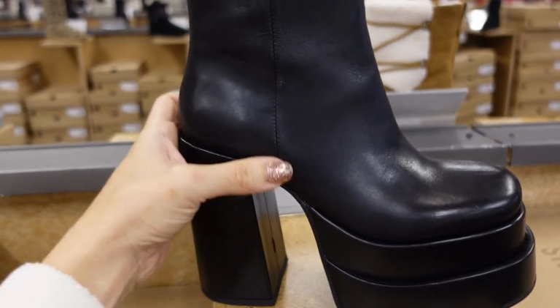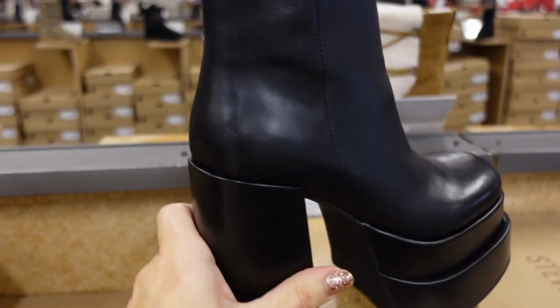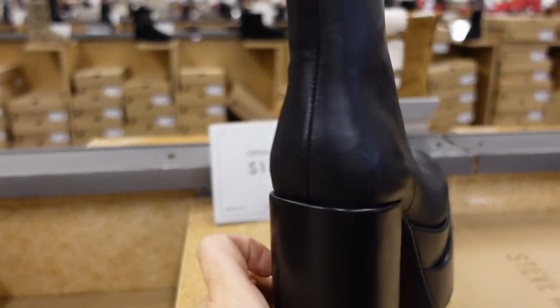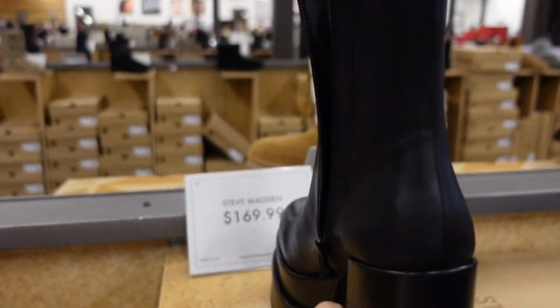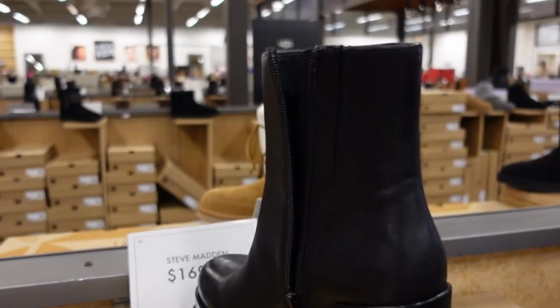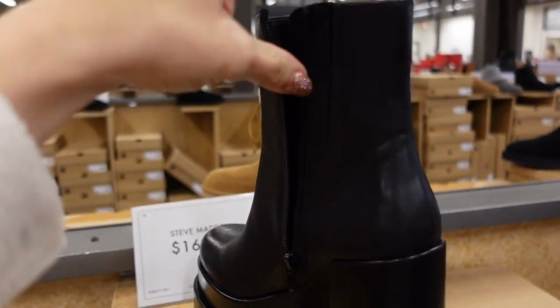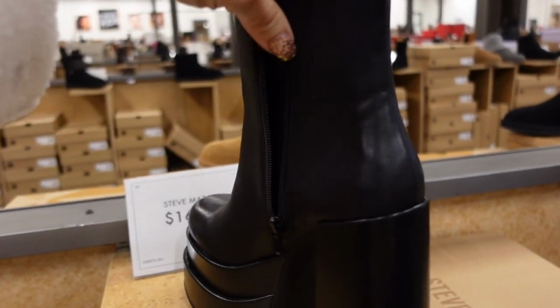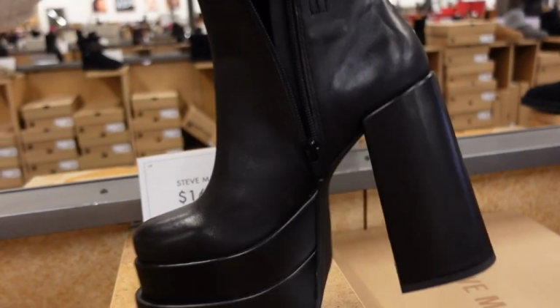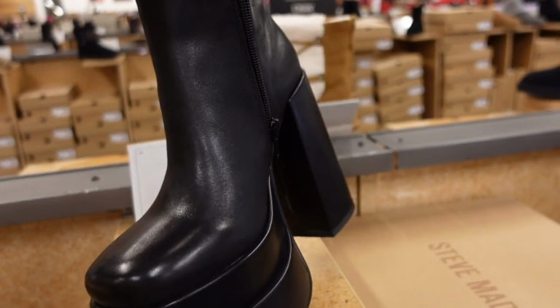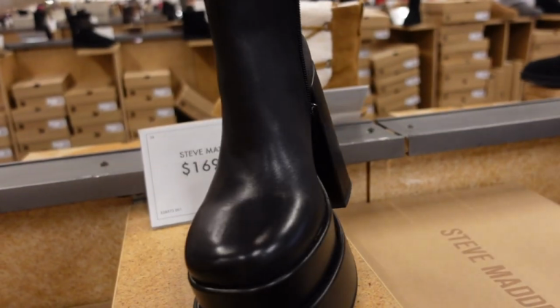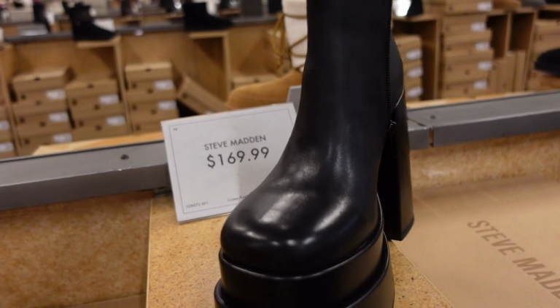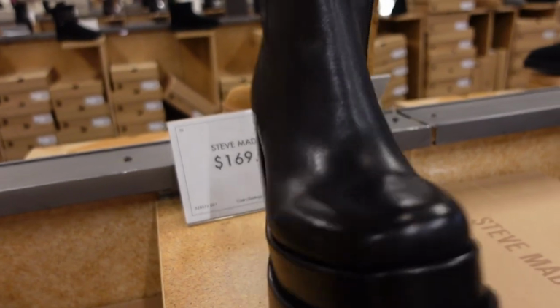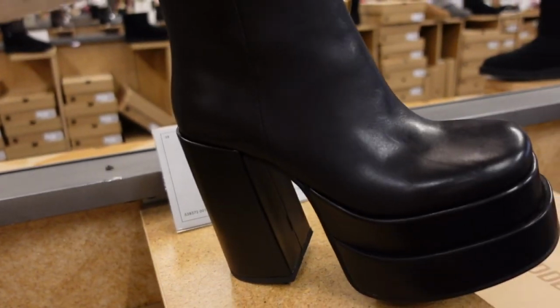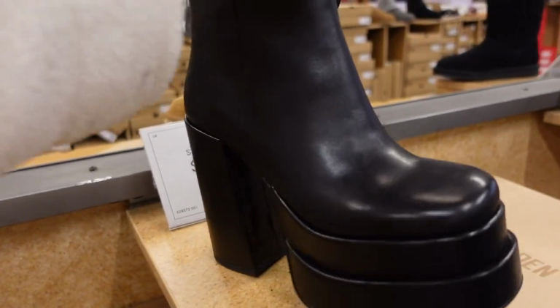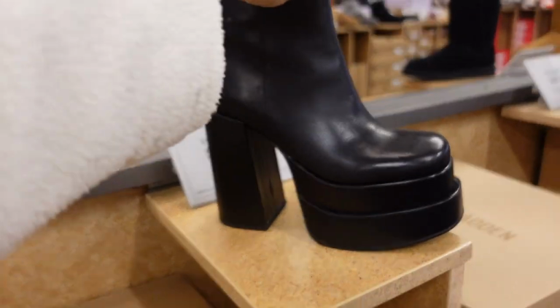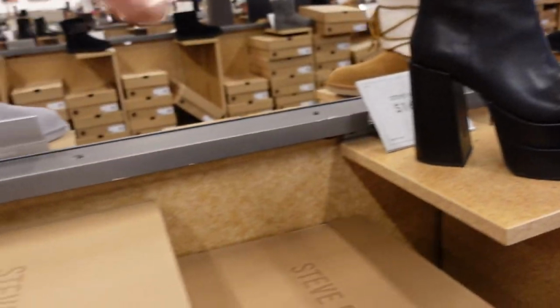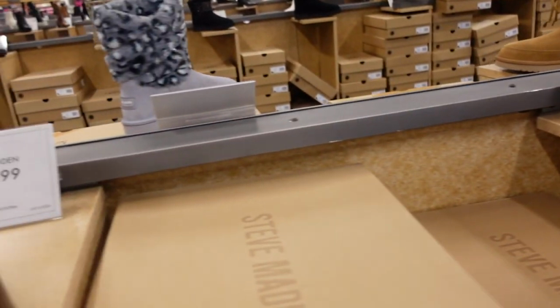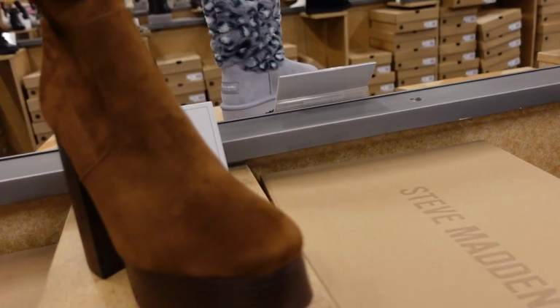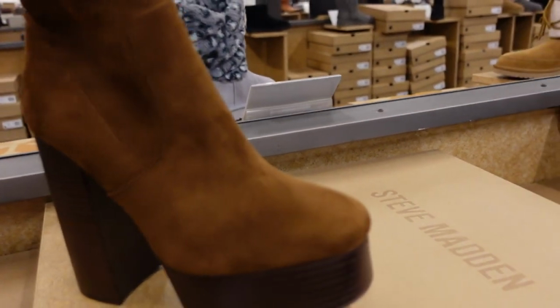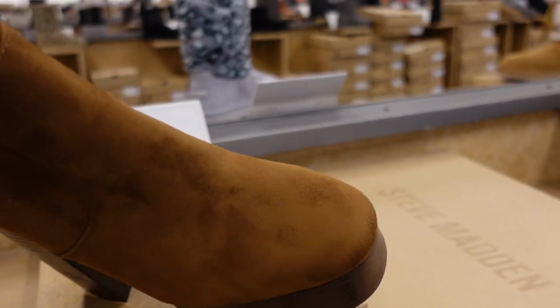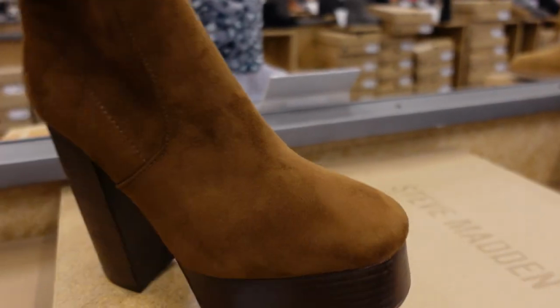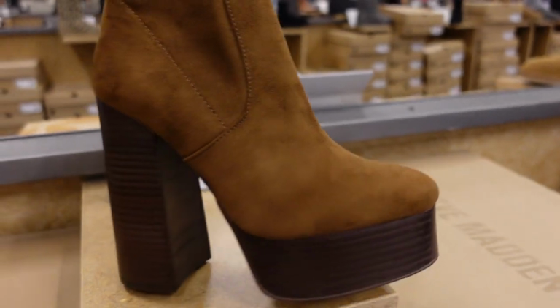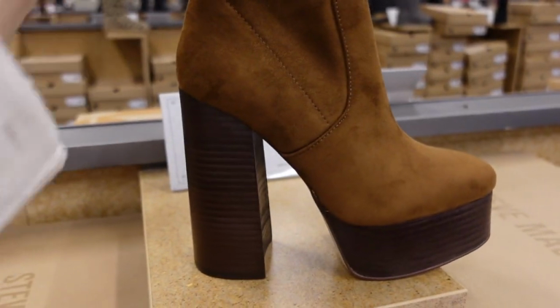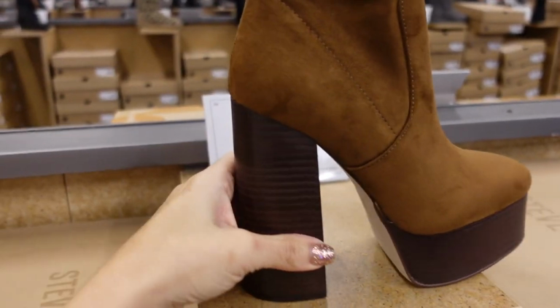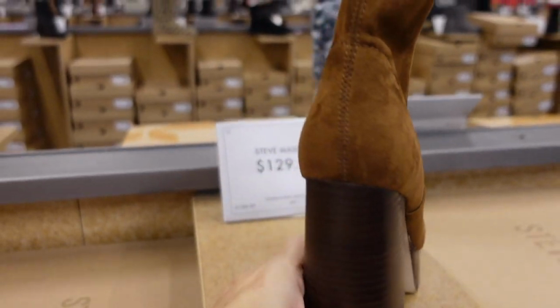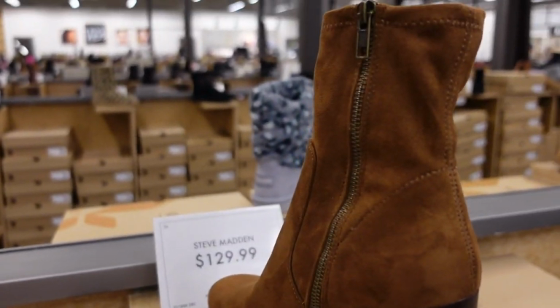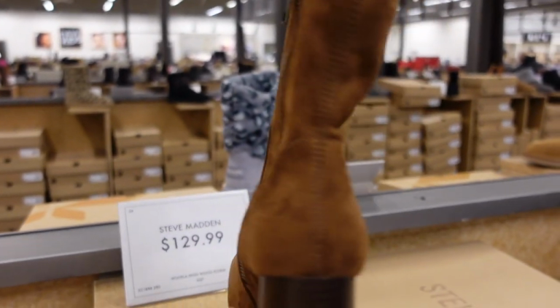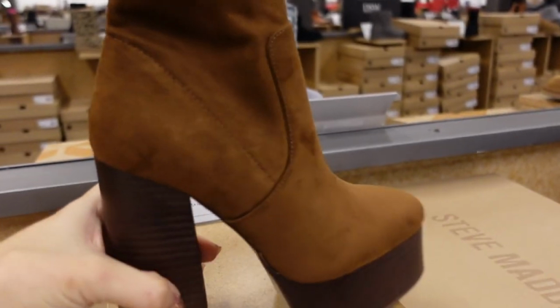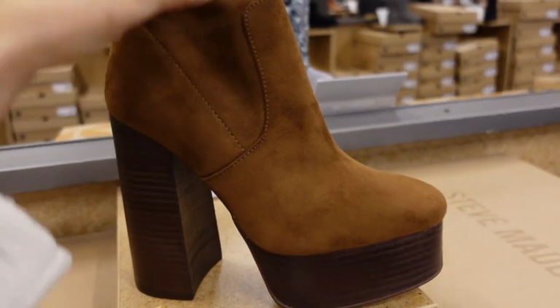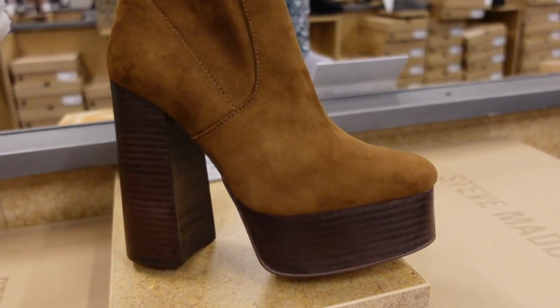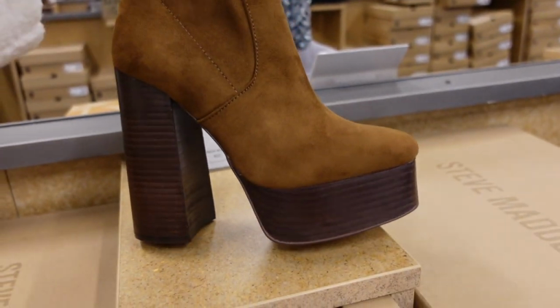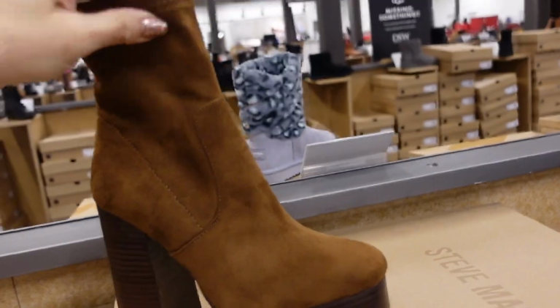Super high triple-platform booties from Steve Madden — maybe four inches of platform with the heel to match, zipper on the inside. These are $169.99. Also super high, these chestnut boots with the rounded toe and zipper on the inside — they remind me of the 70s.